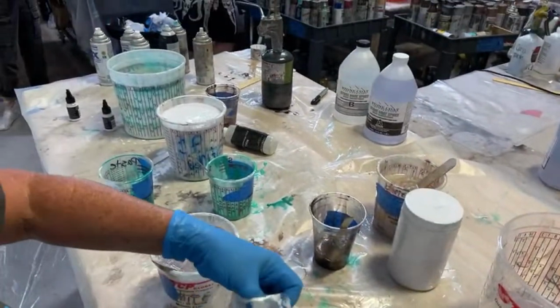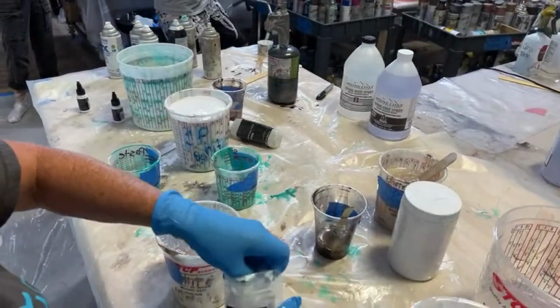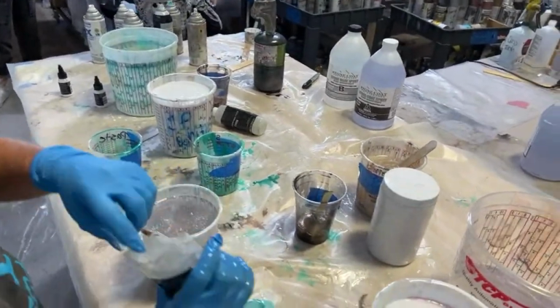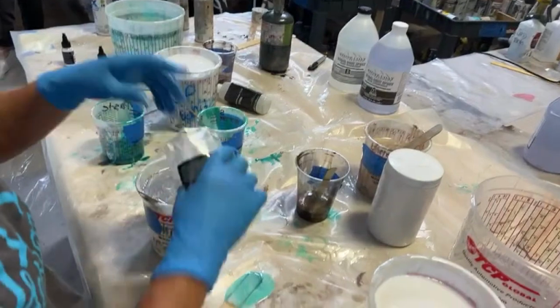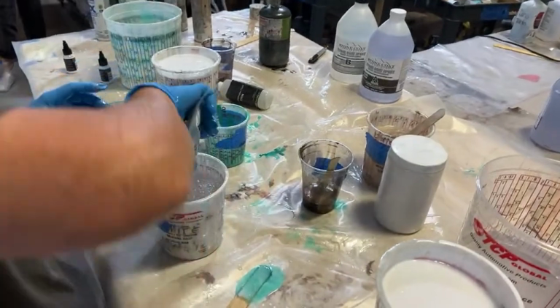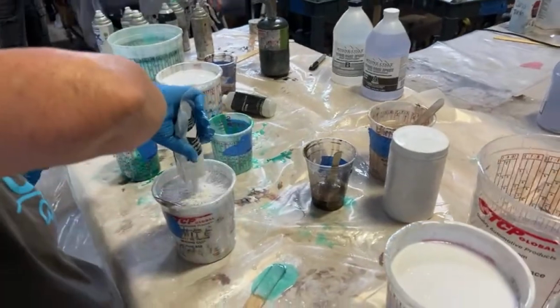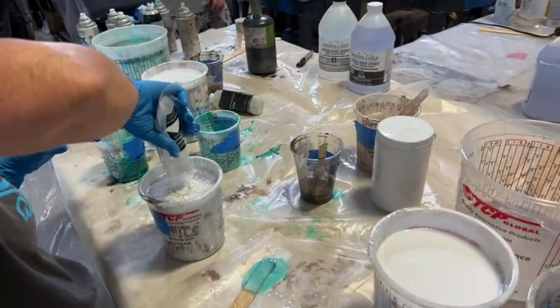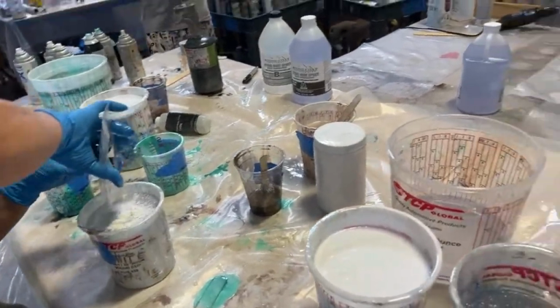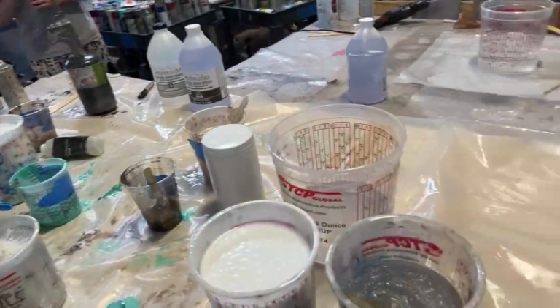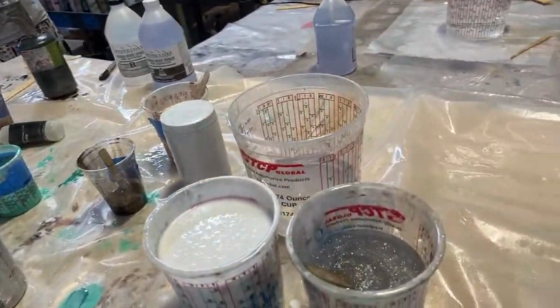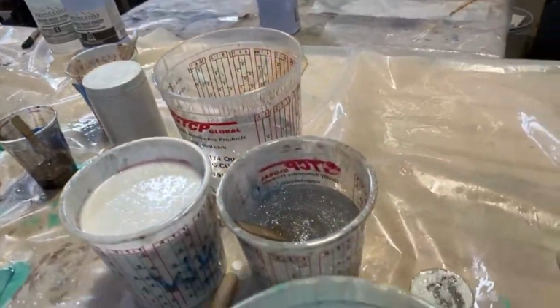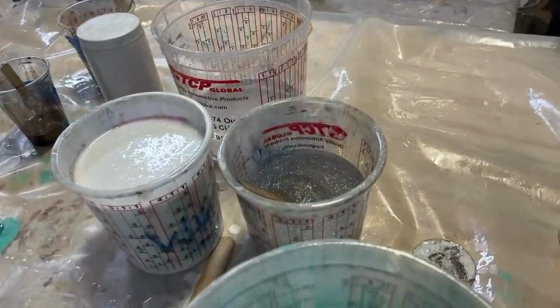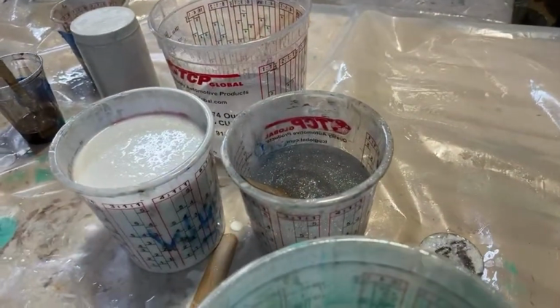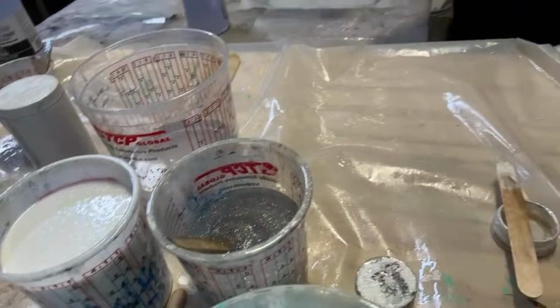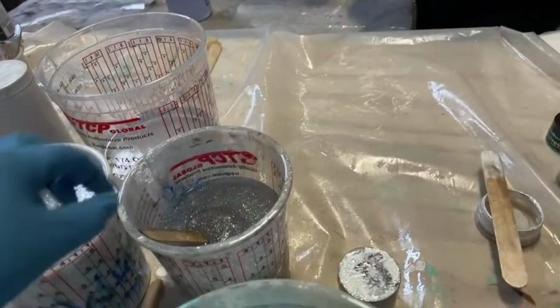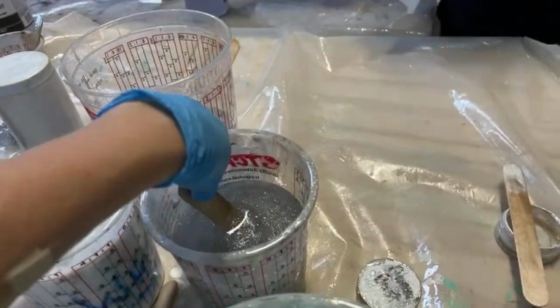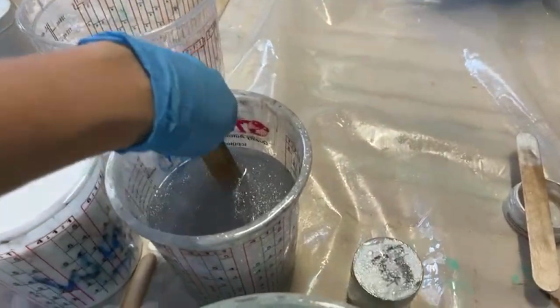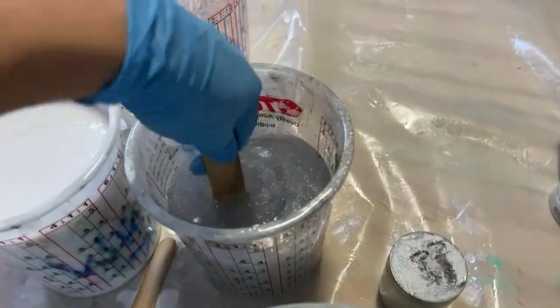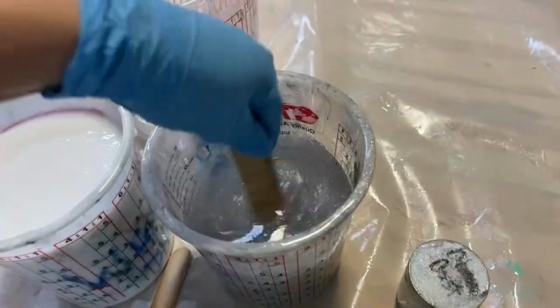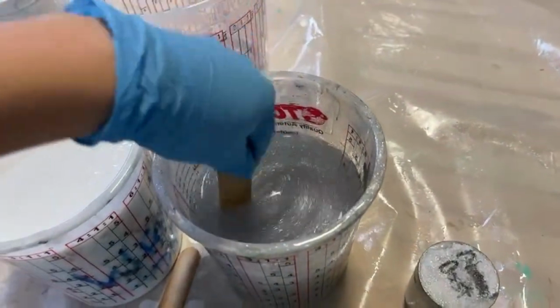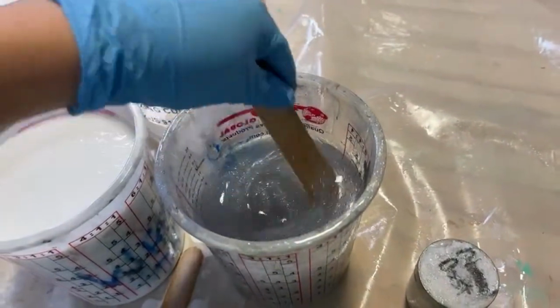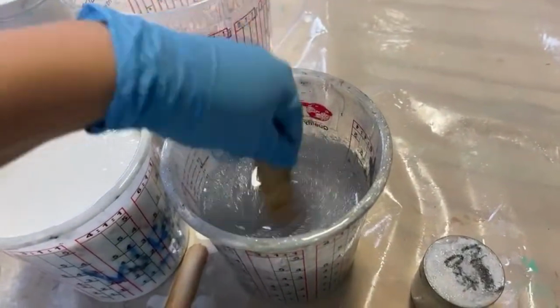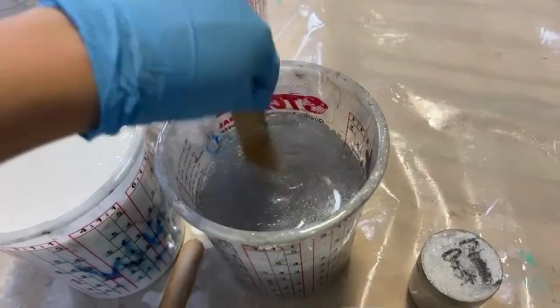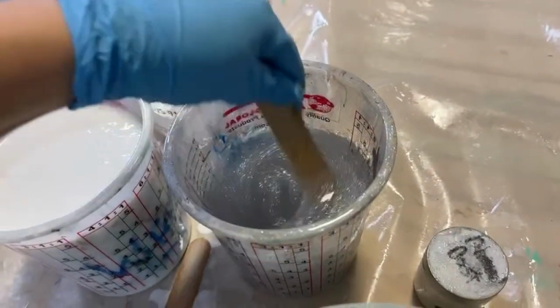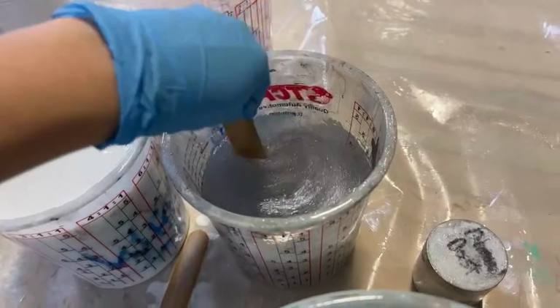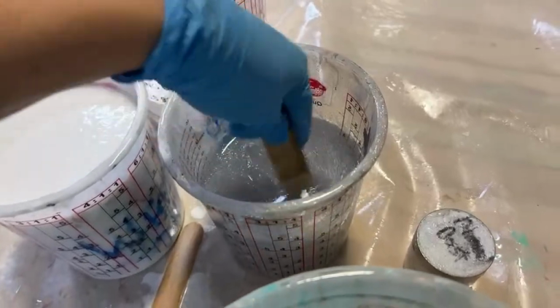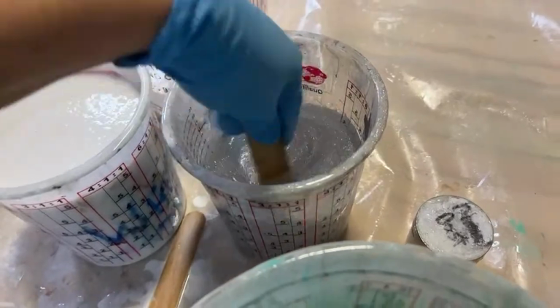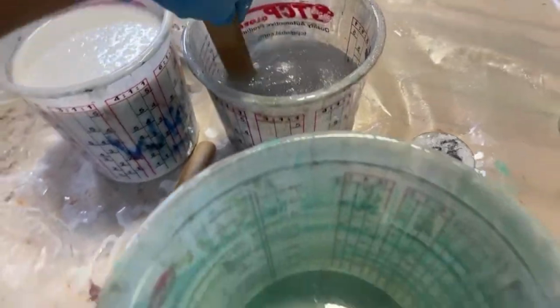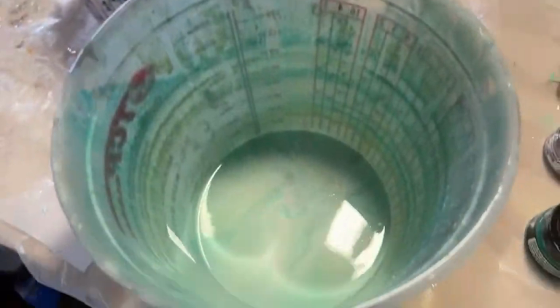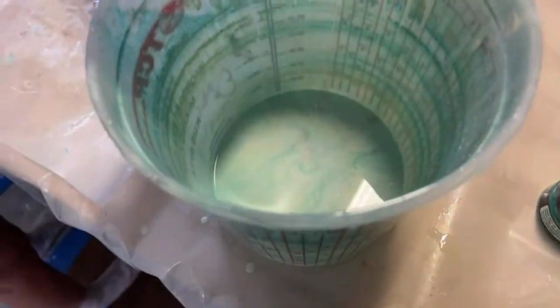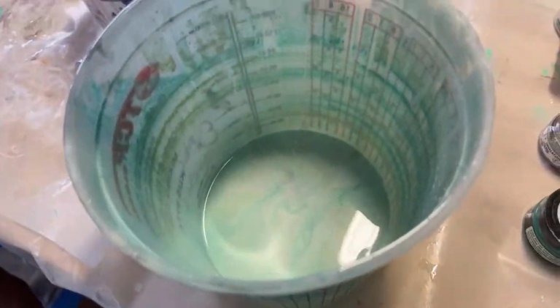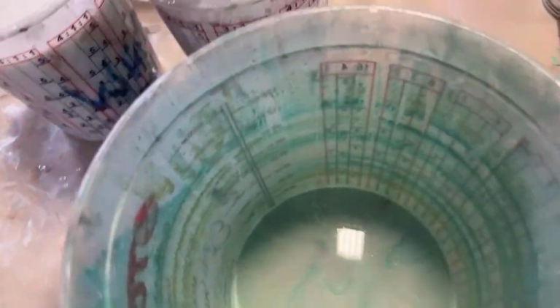You guys, it's the calm before the pour storm. It's going to get really real in a minute. Yeah, it's just one more bag and the metallic will be good. We're going to dirty pour it all up in here.